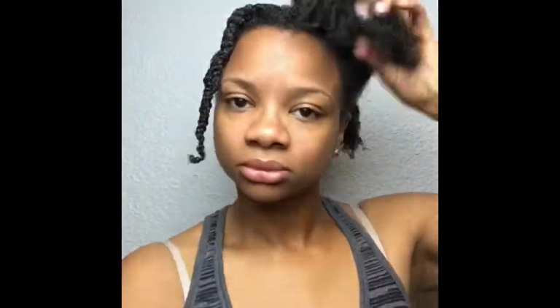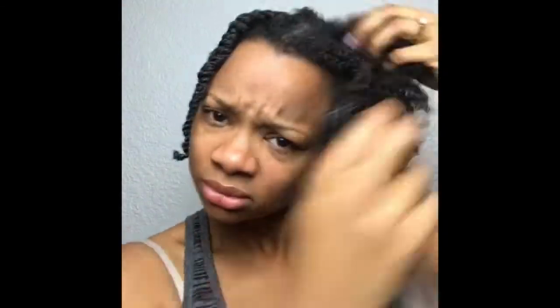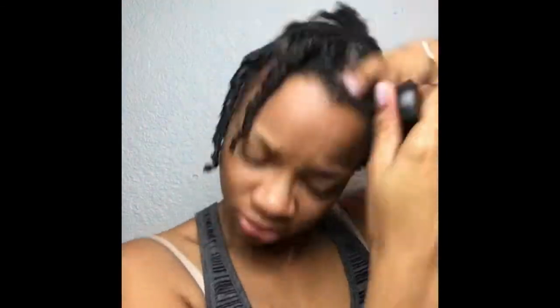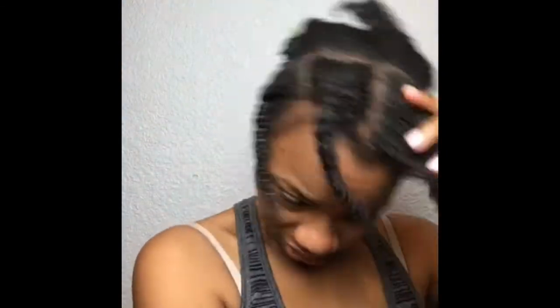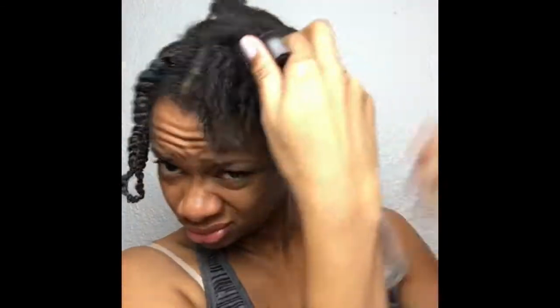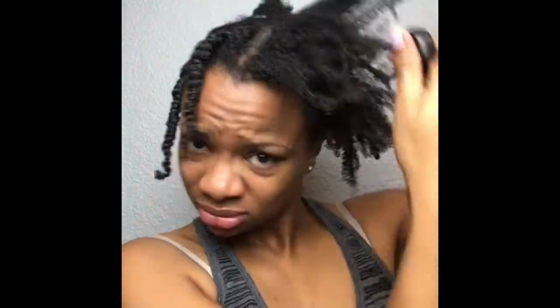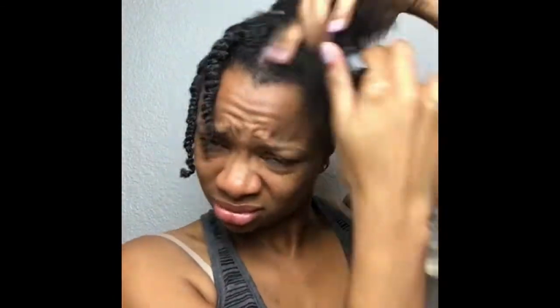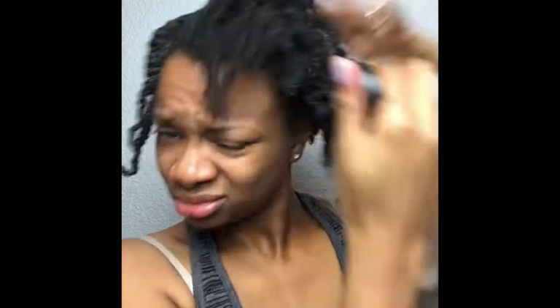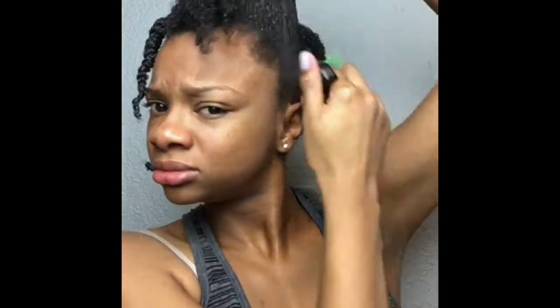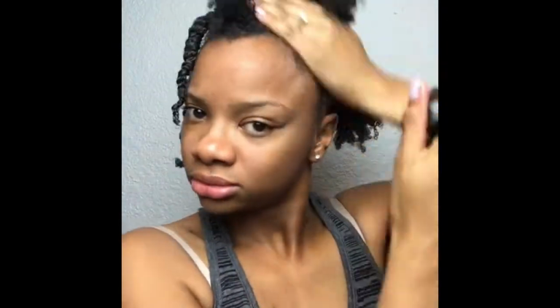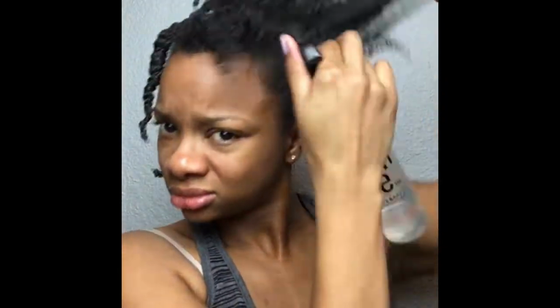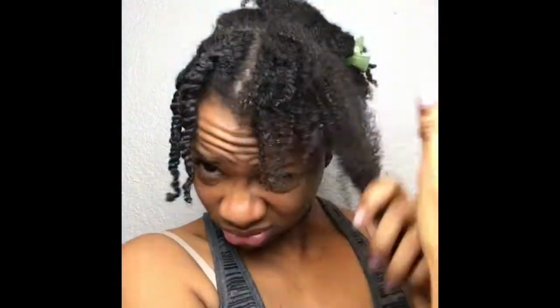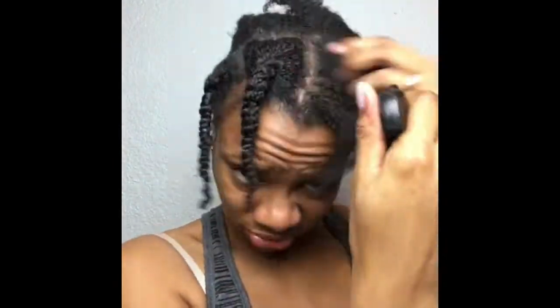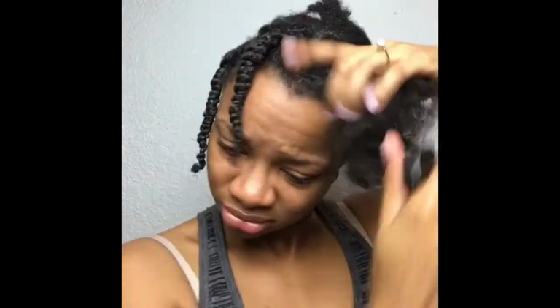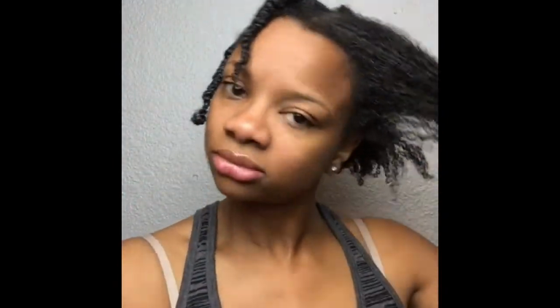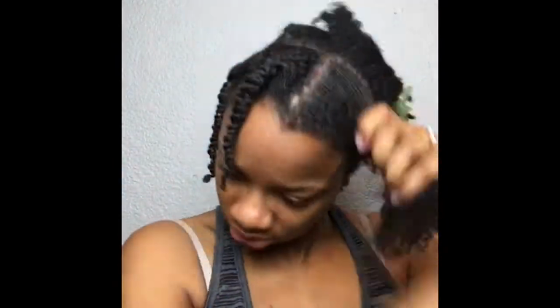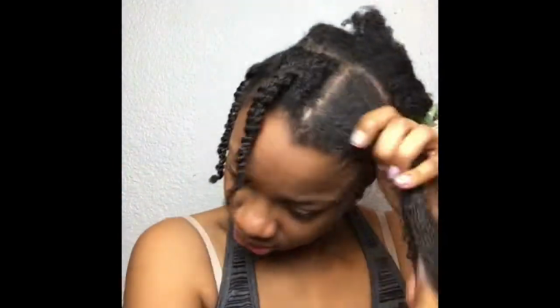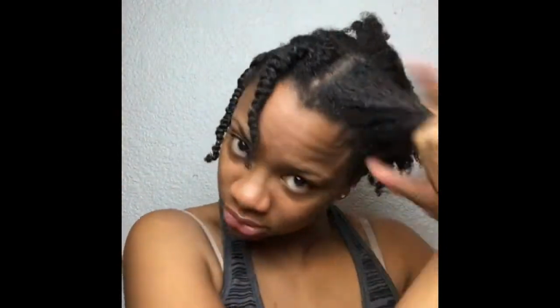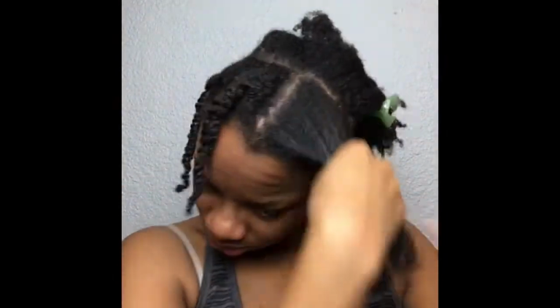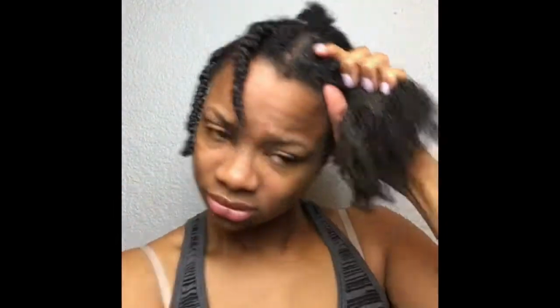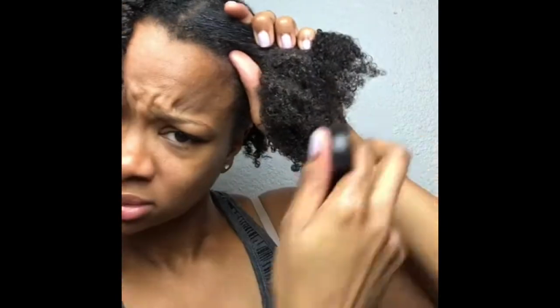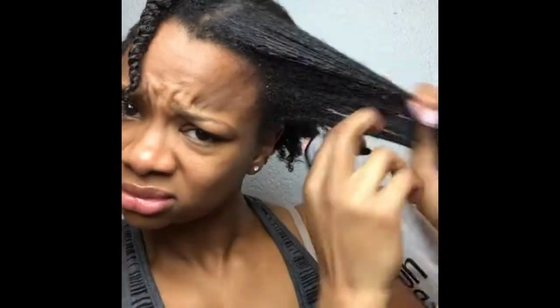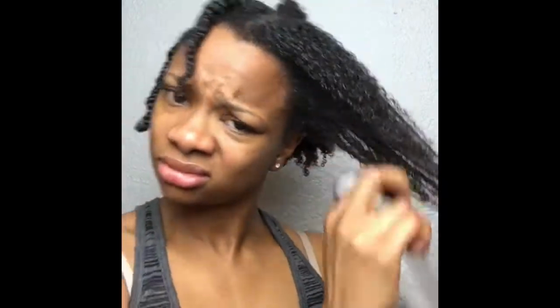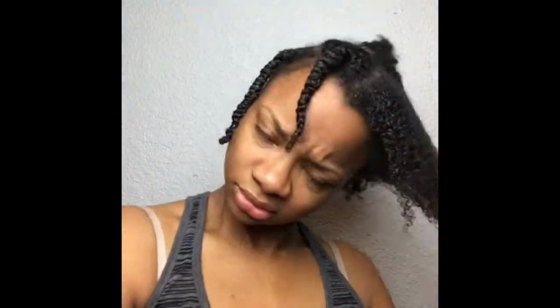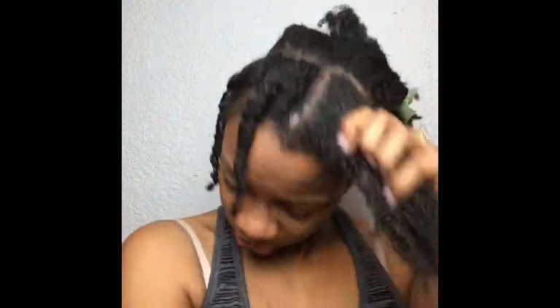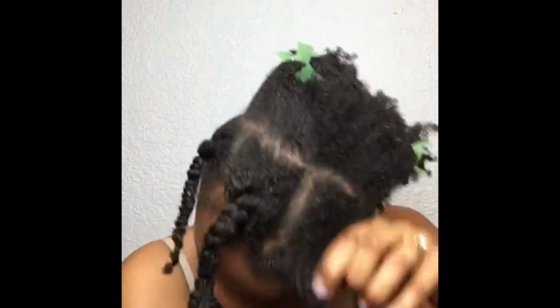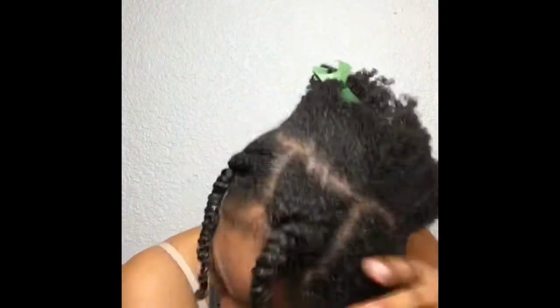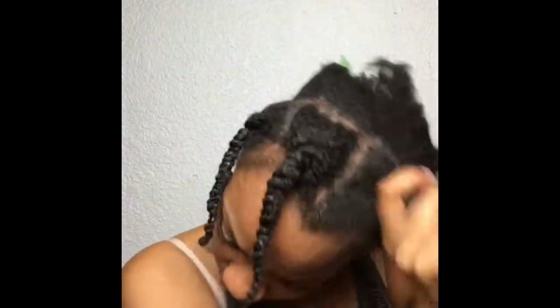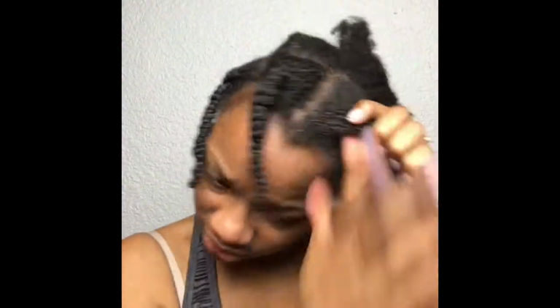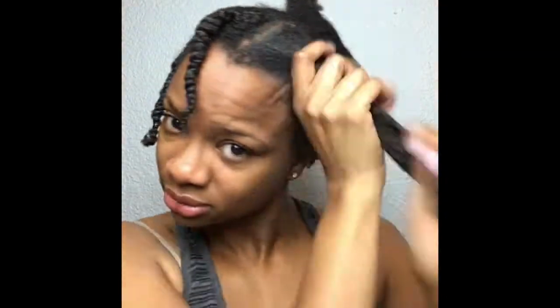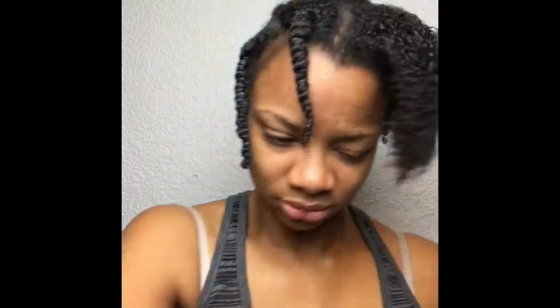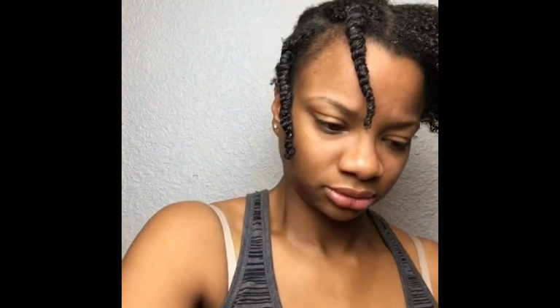So we're just gonna repeat the same process until the whole head is done — spray with water, use some of the enhancing smoothie, and then go in with the curling soufflé.